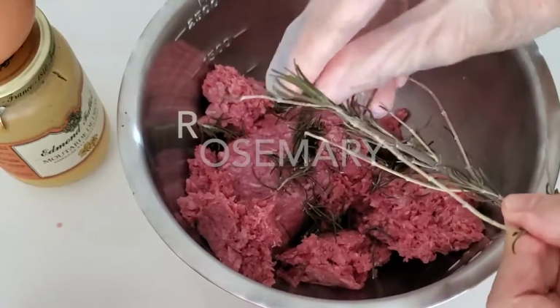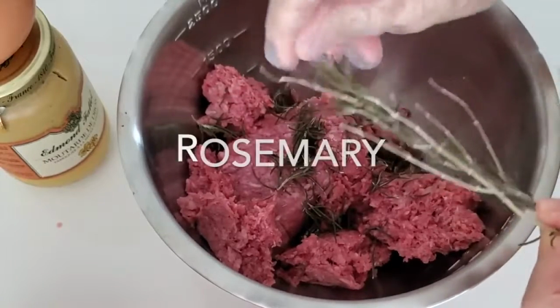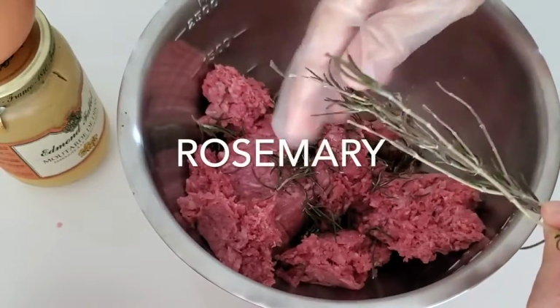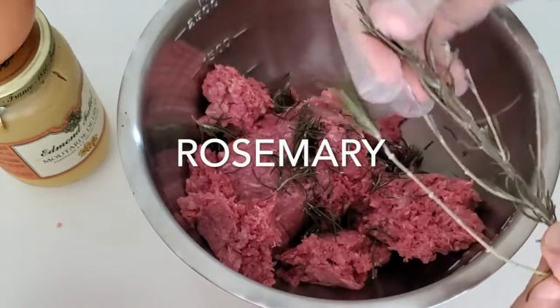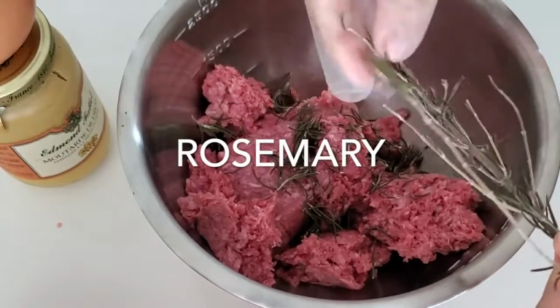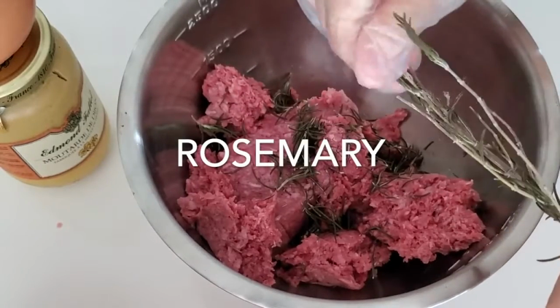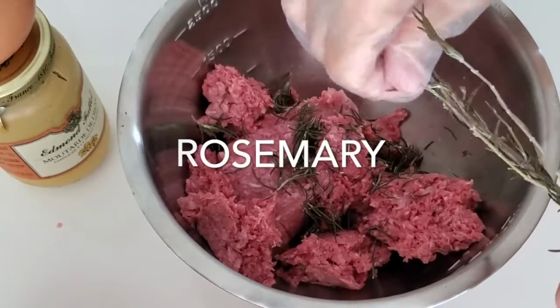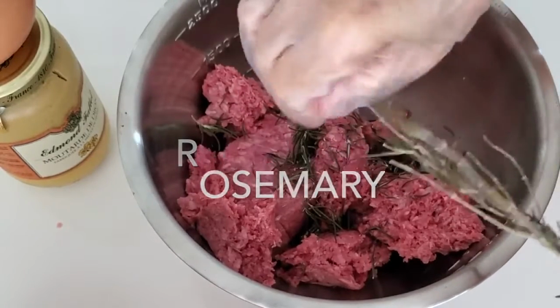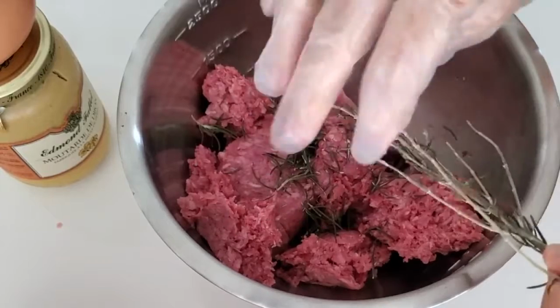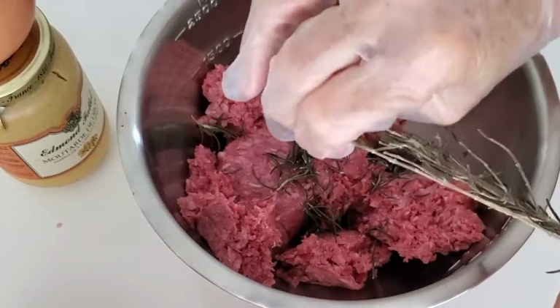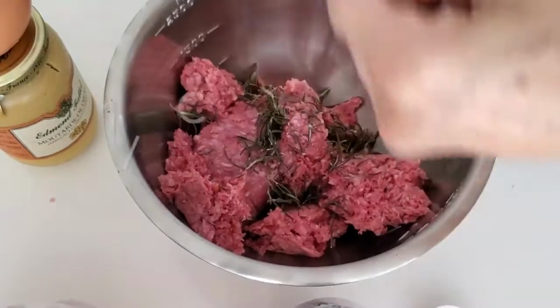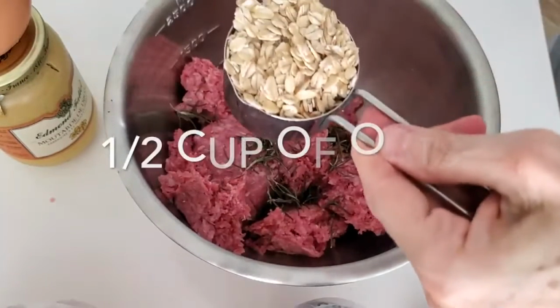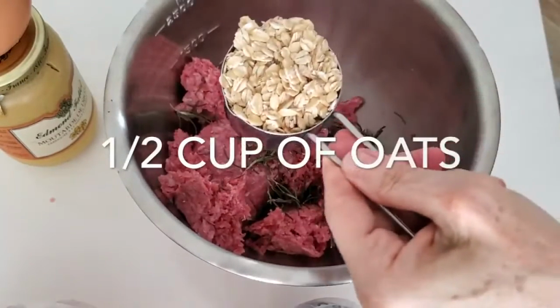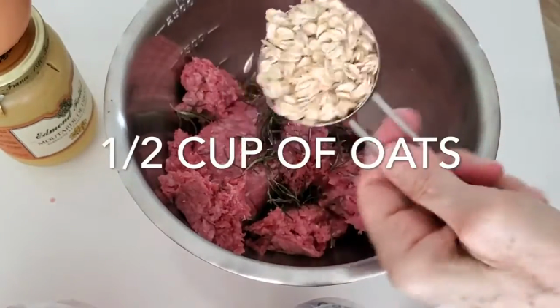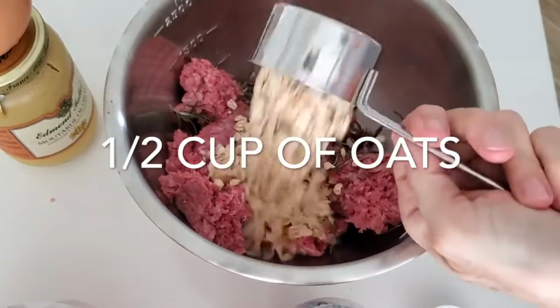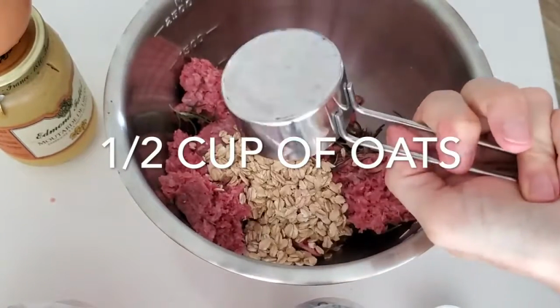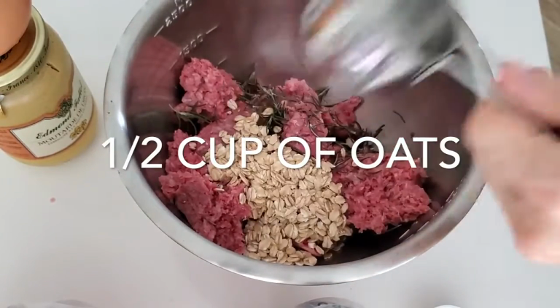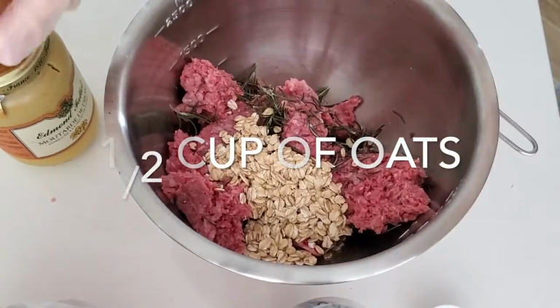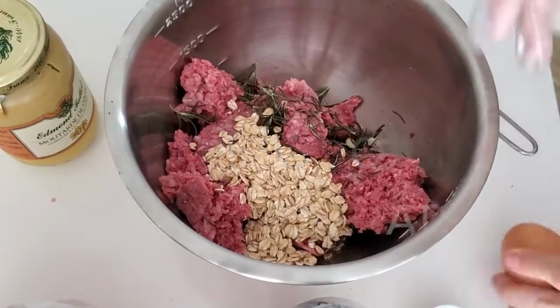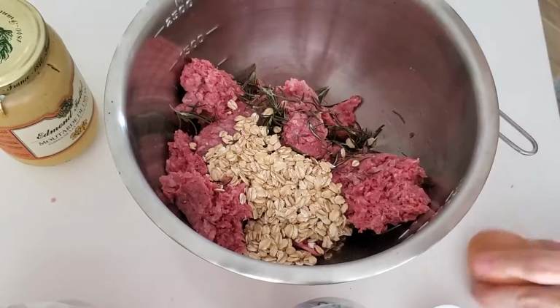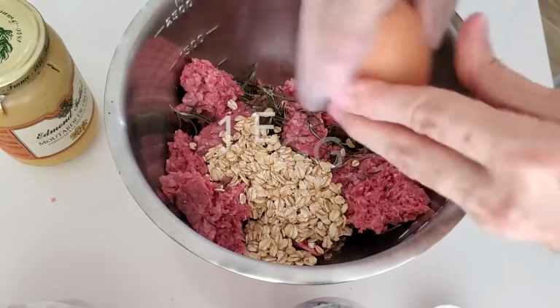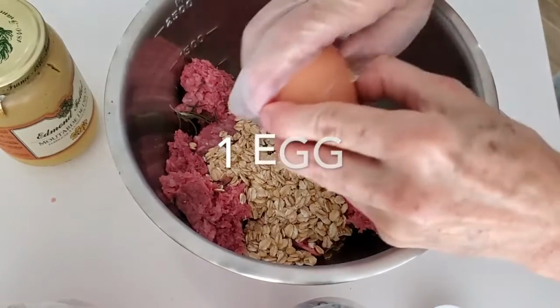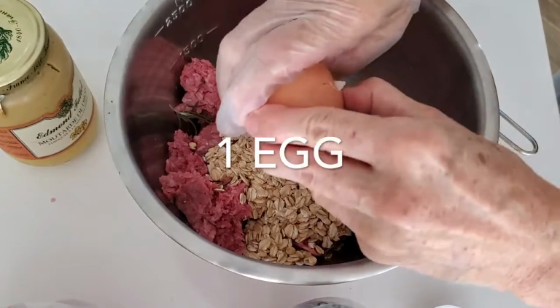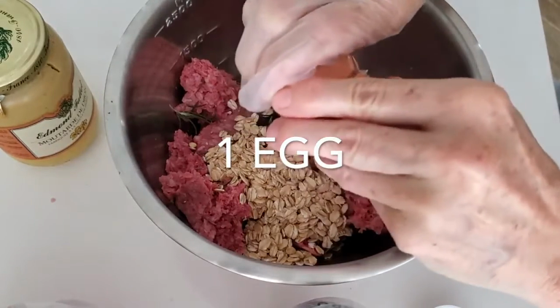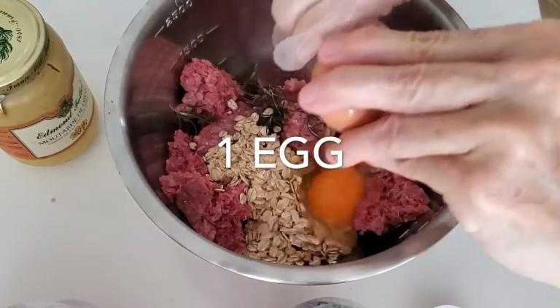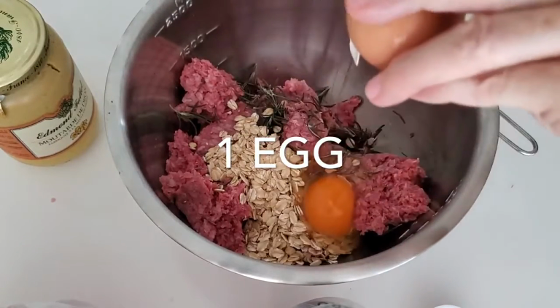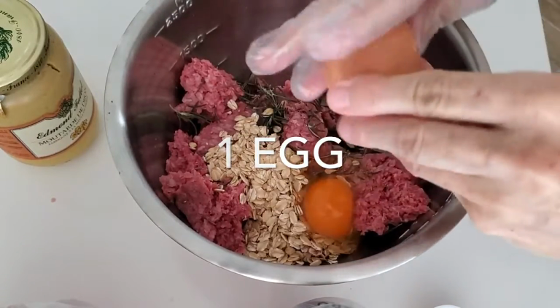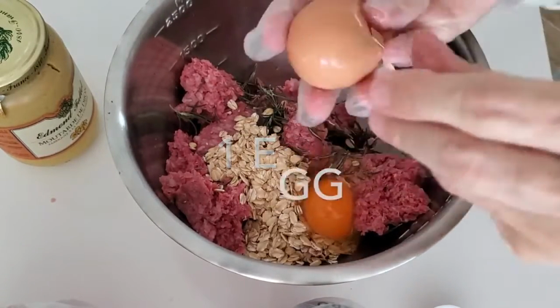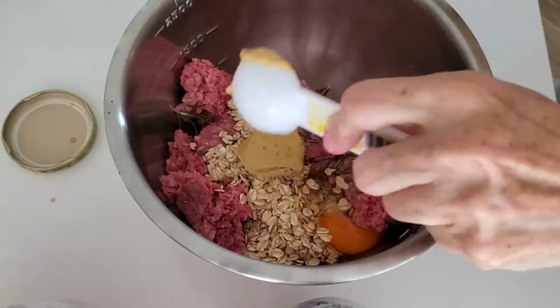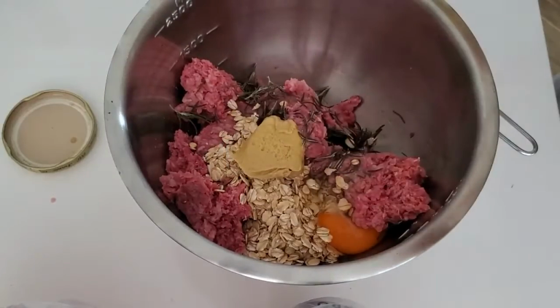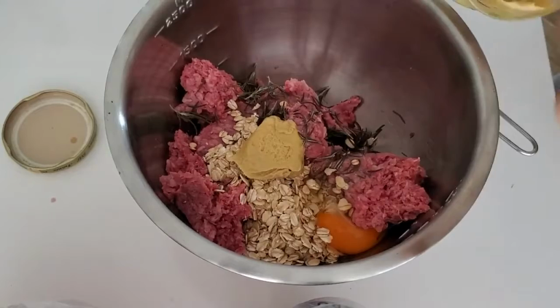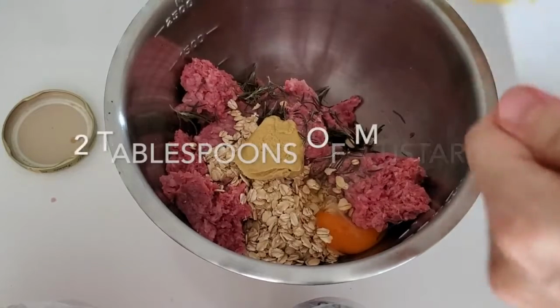First thing we're gonna do is take a pound of ground beef, some sprigs of rosemary, half a cup of oats, and two tablespoons of mustard. I'm using Dijon mustard.